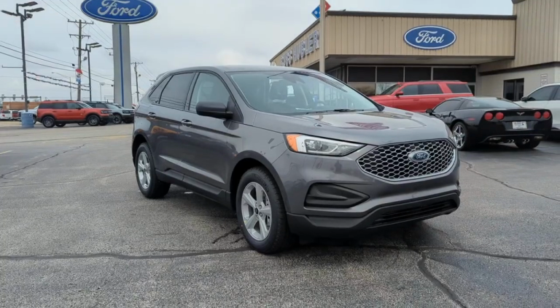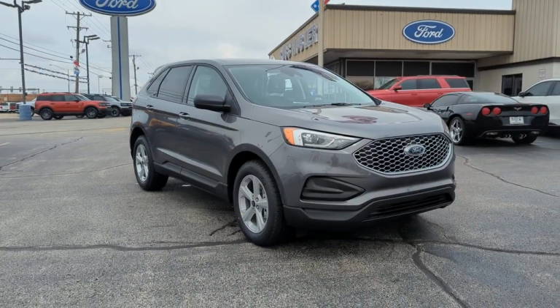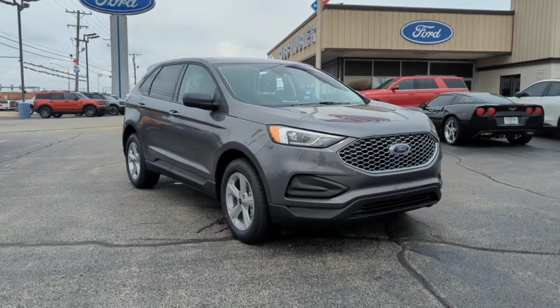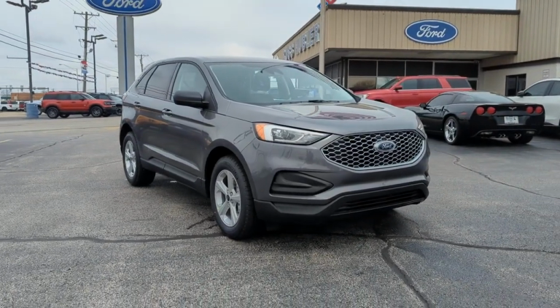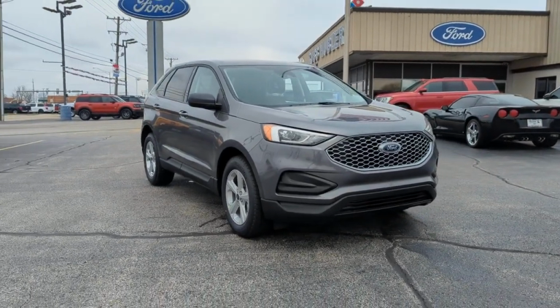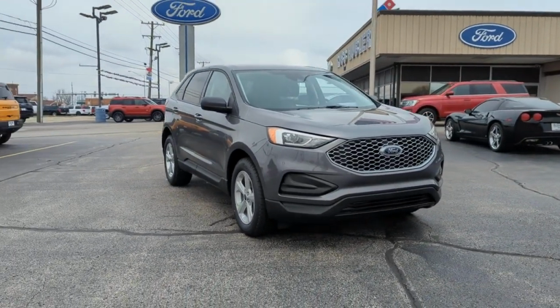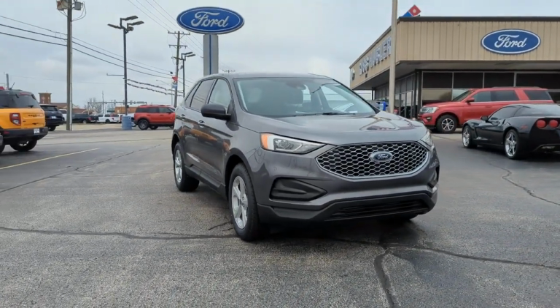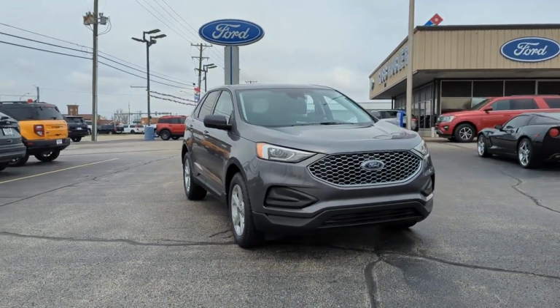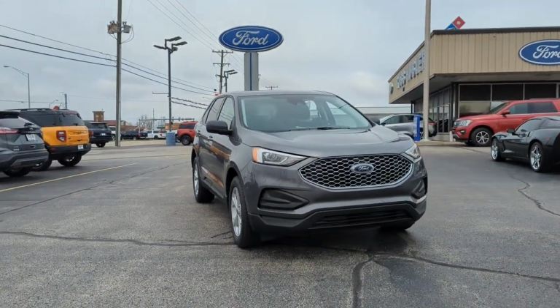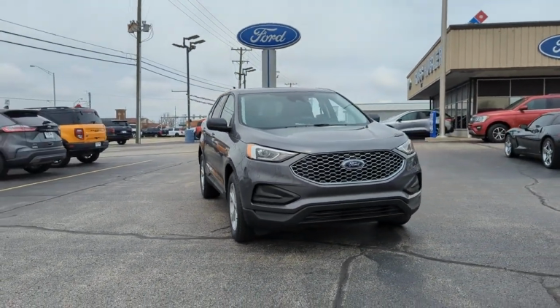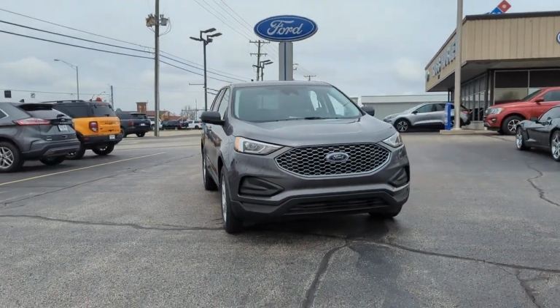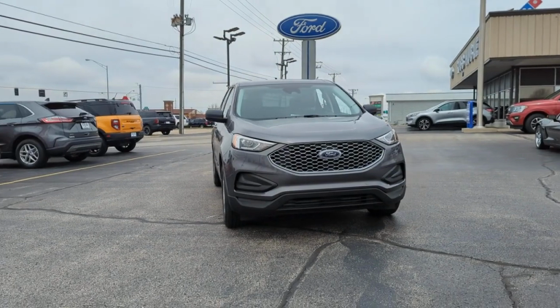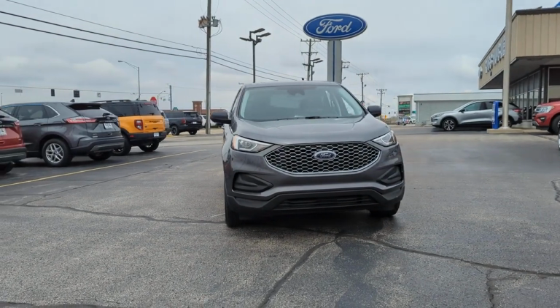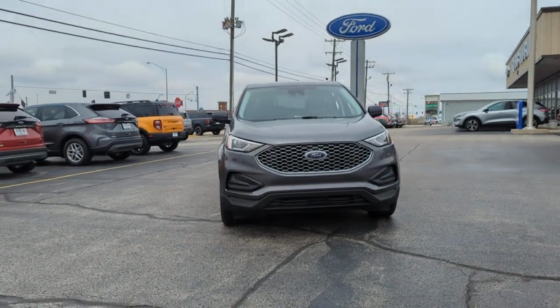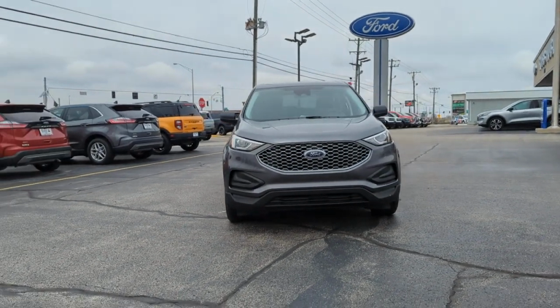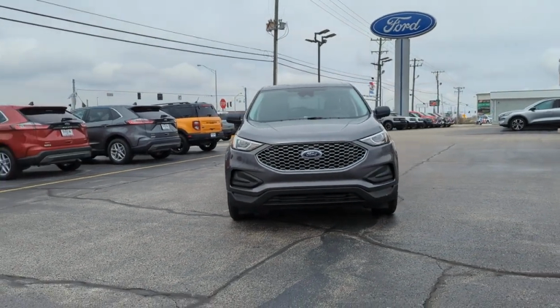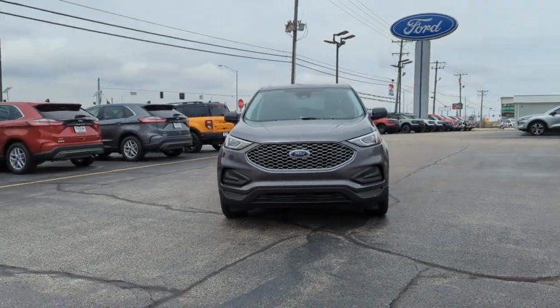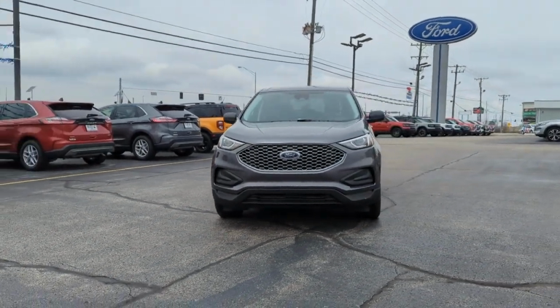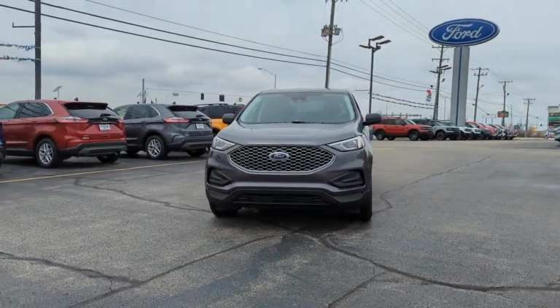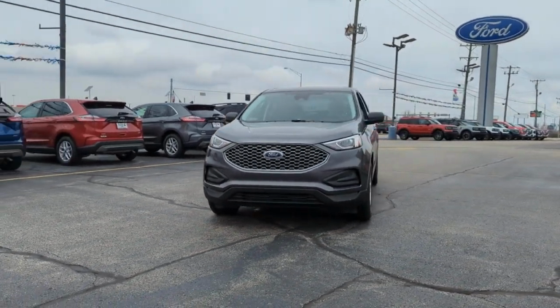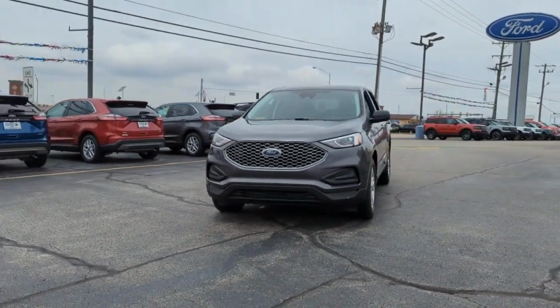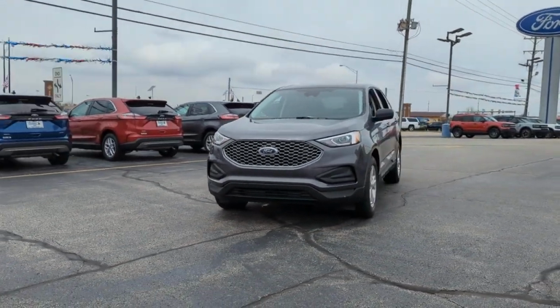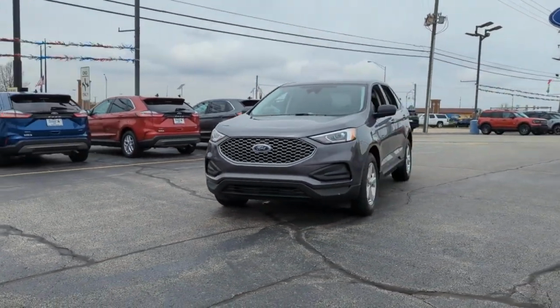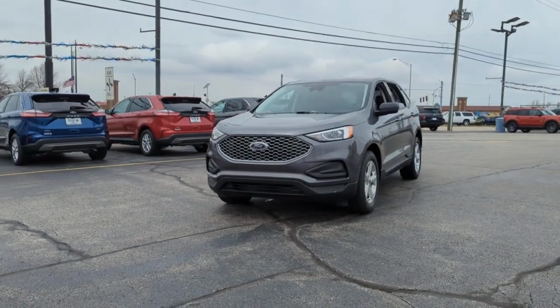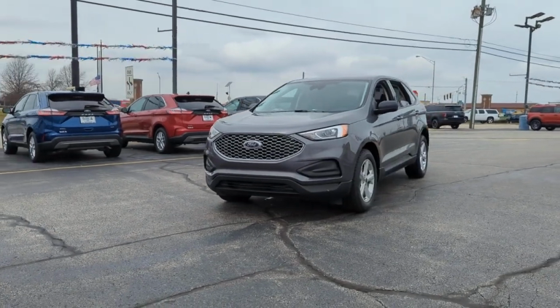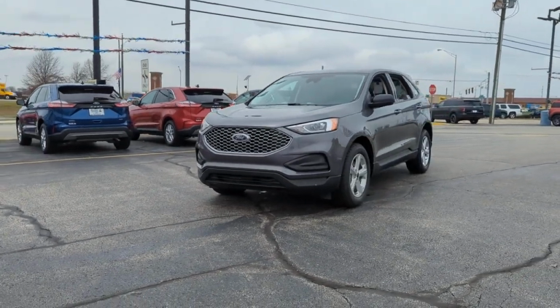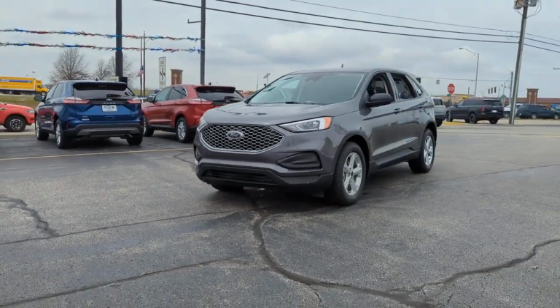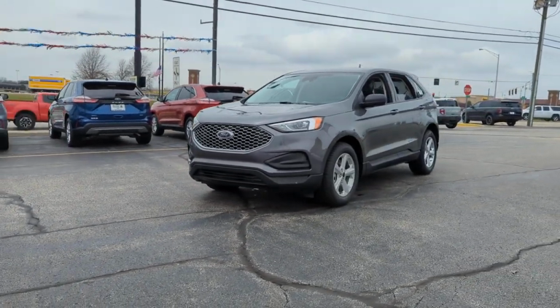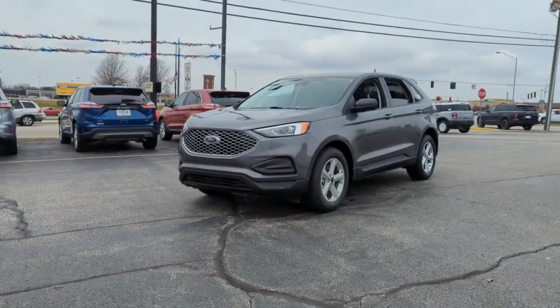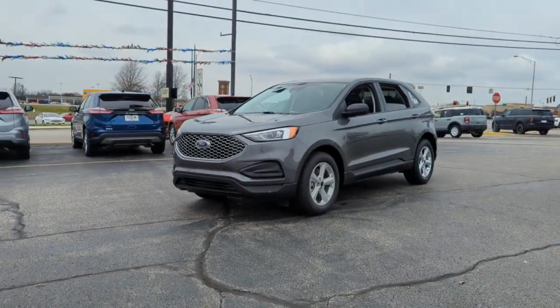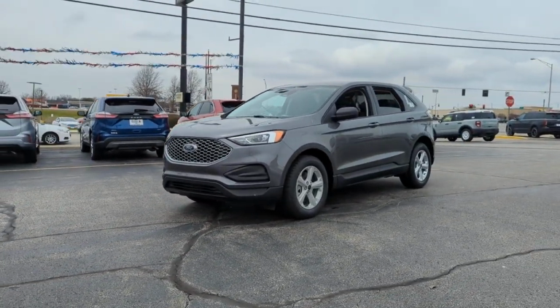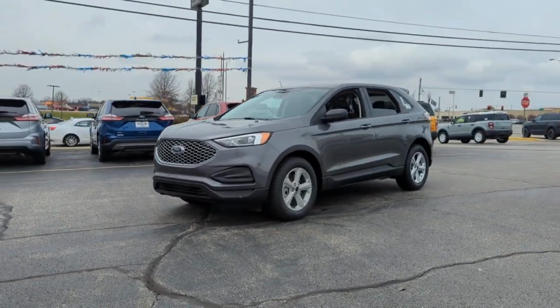Enjoy the view of this 2023 Ford Edge. Get into a mid-size crossover that knows how to make your life easier. This sleek Edge is loaded with powerful performance, smart tech, and features that optimize comfort and convenience.